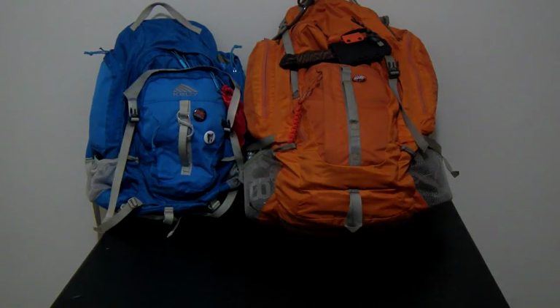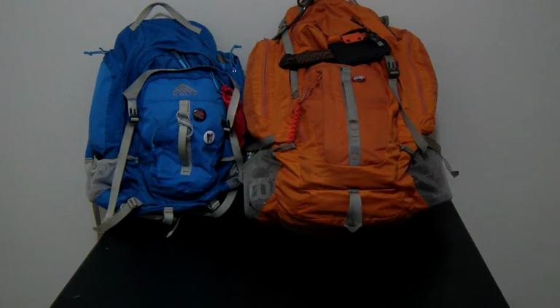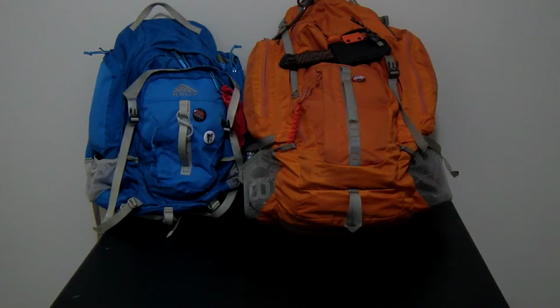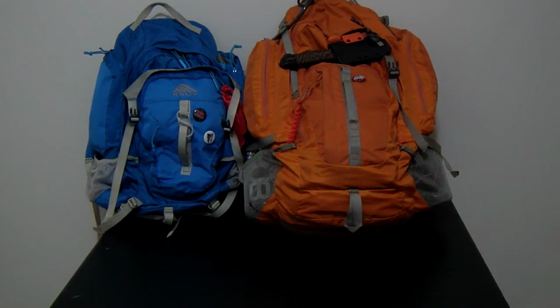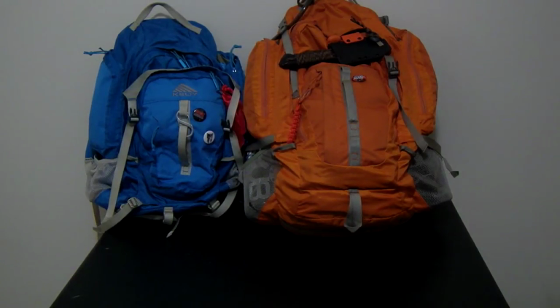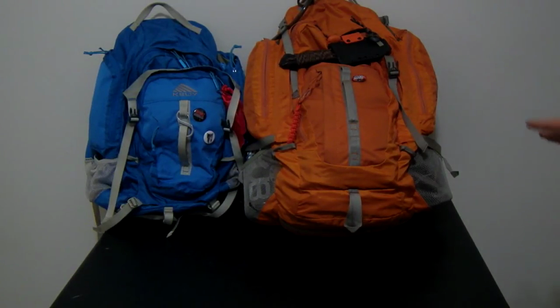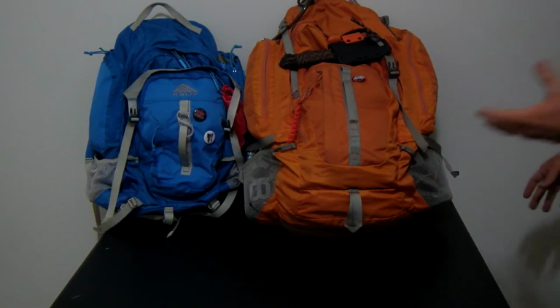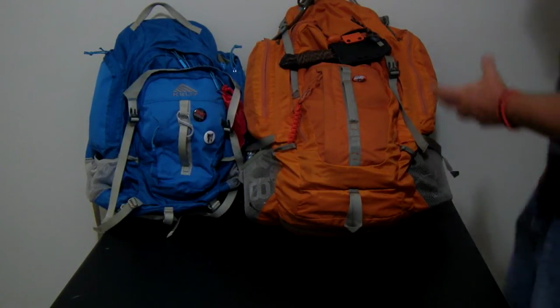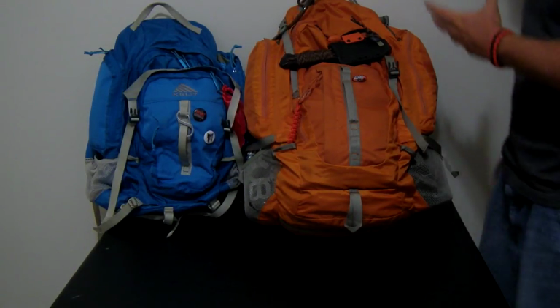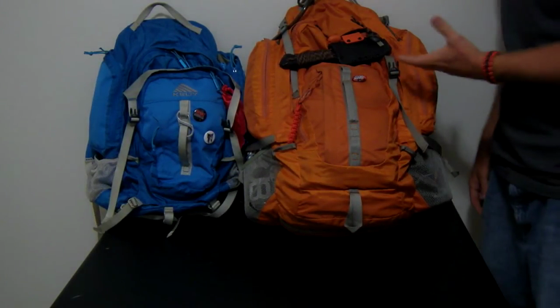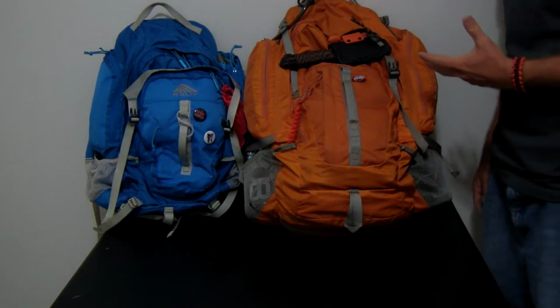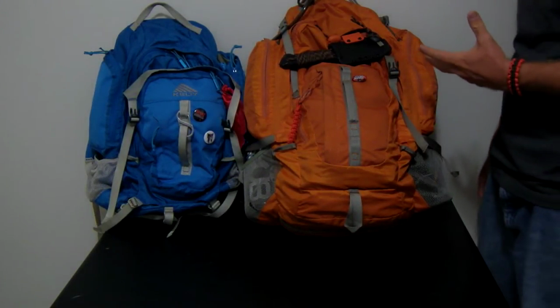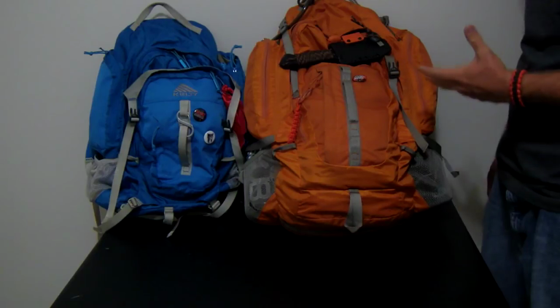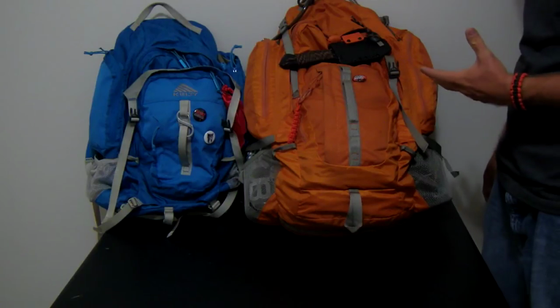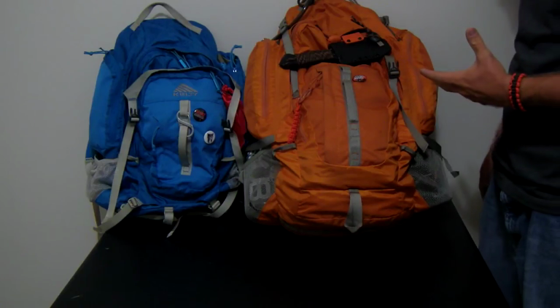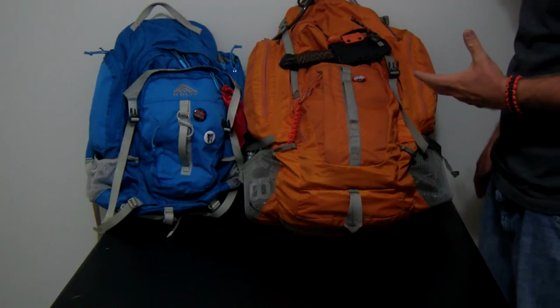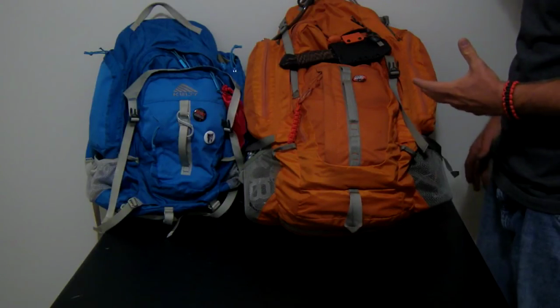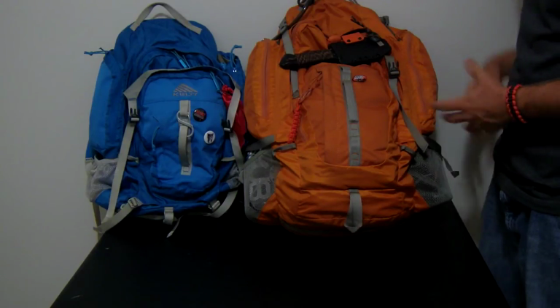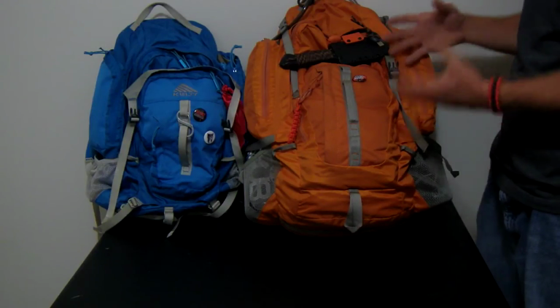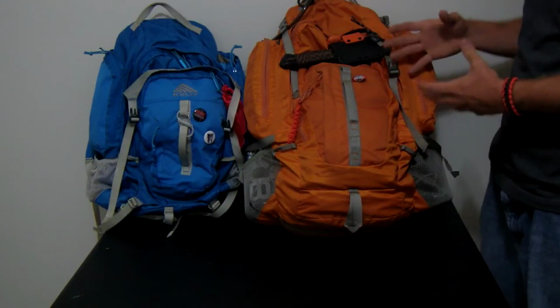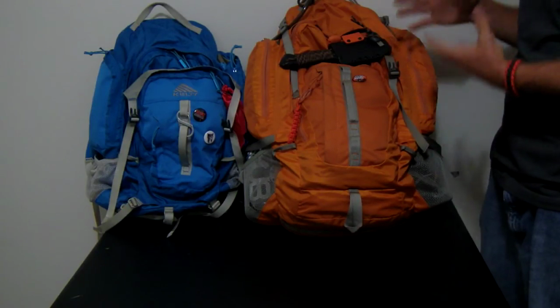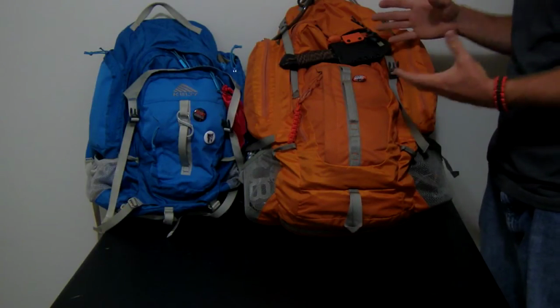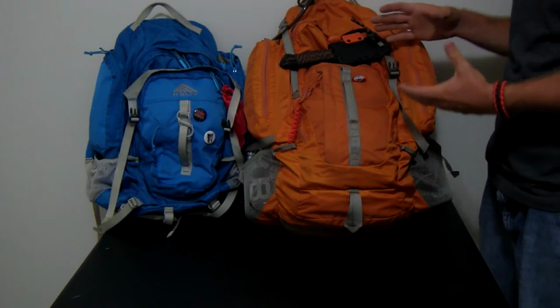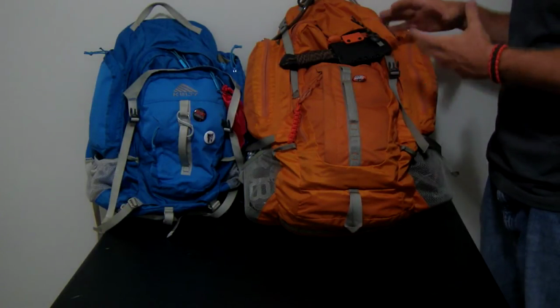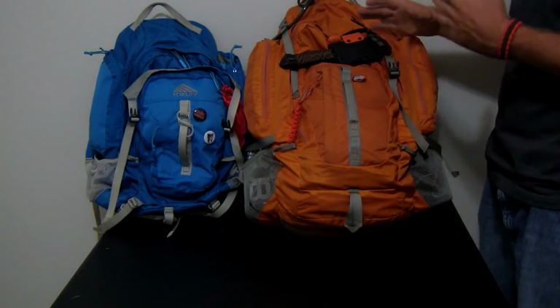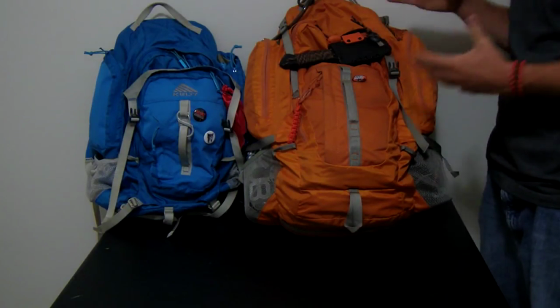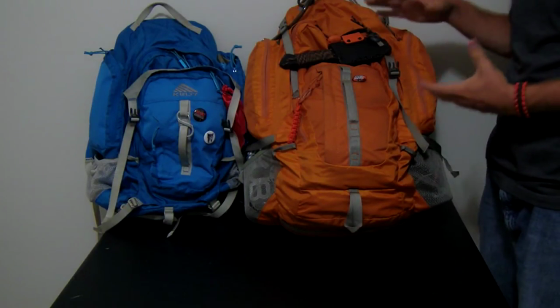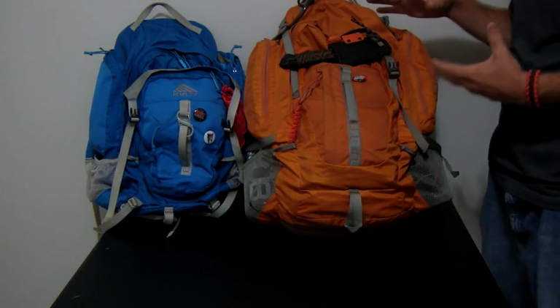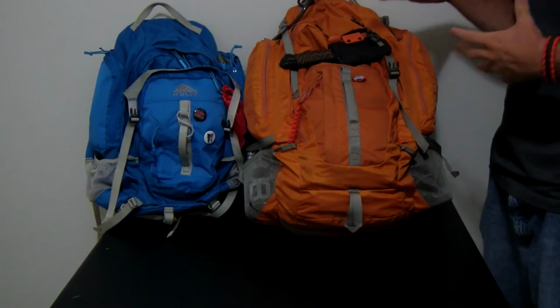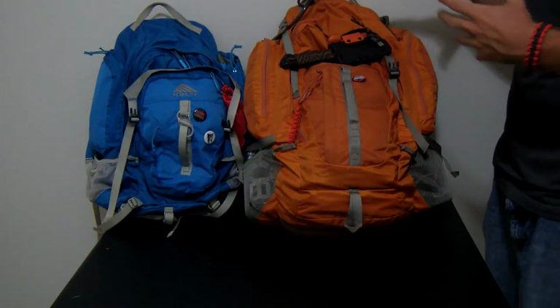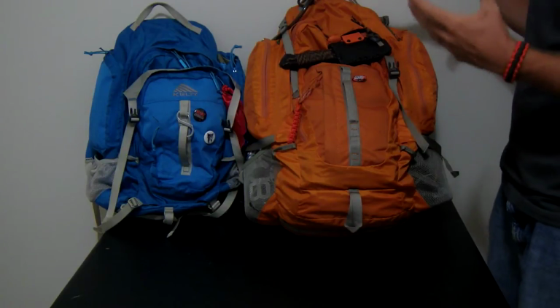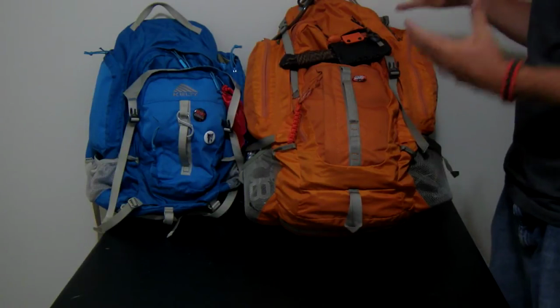This is my video on my bag. It's a Kelty Red Wing 50. You can call it my bug out bag, my get home bag. I use it for hiking, traveling, everything.